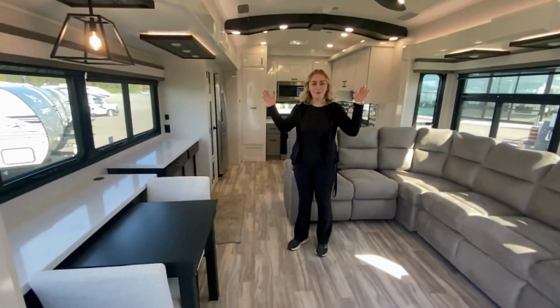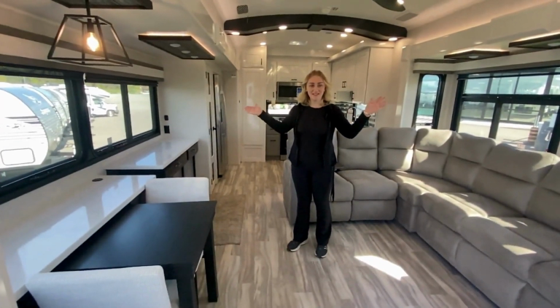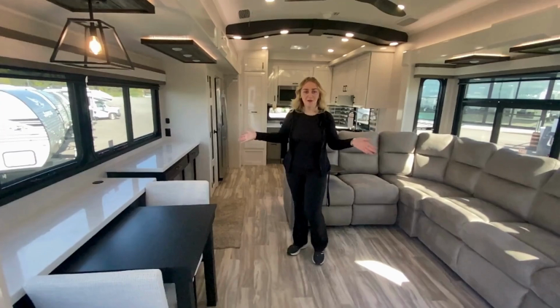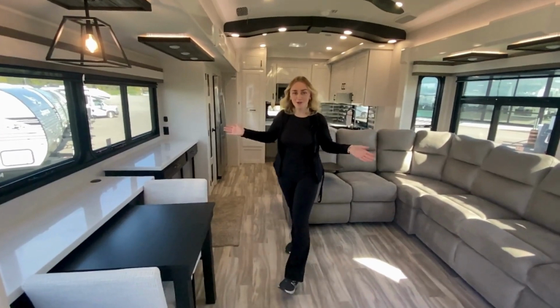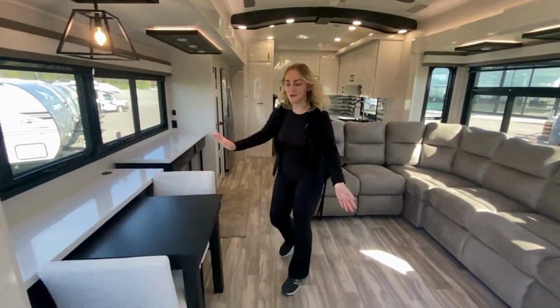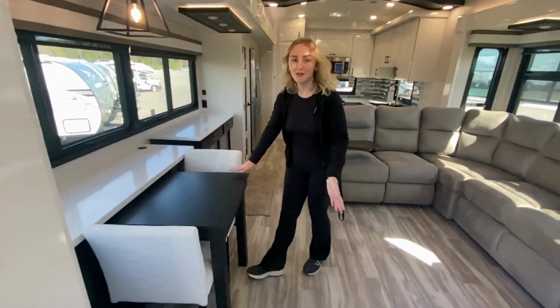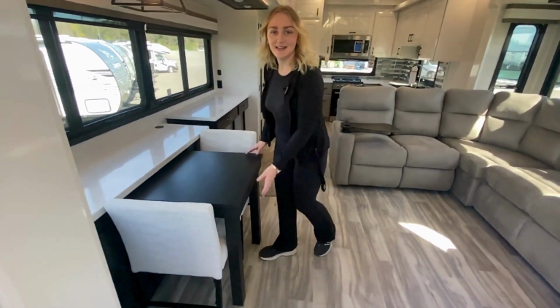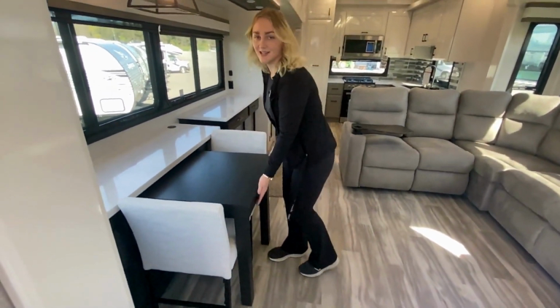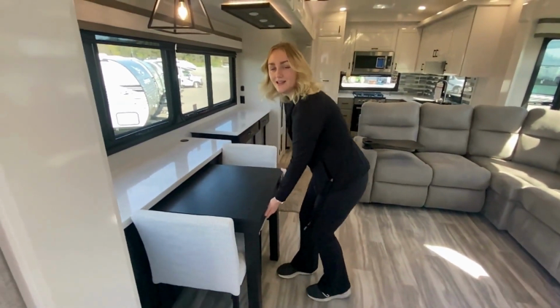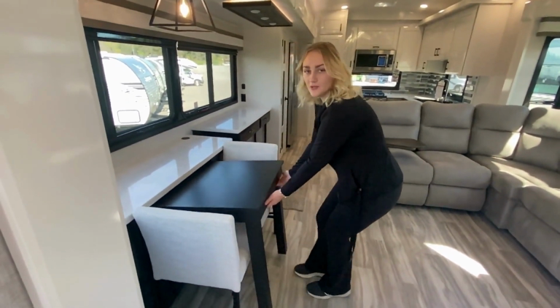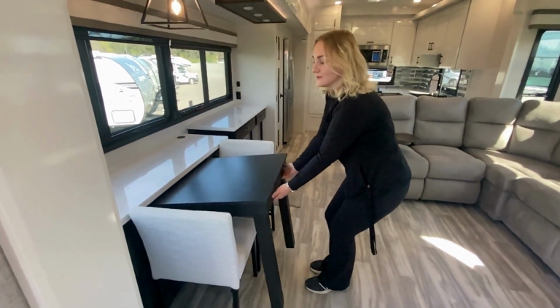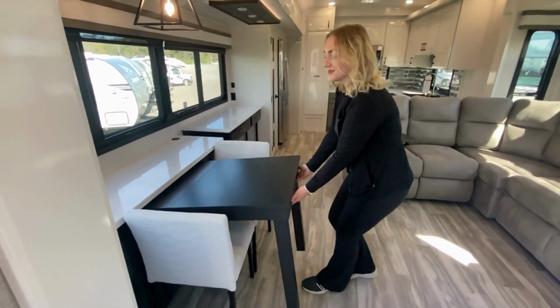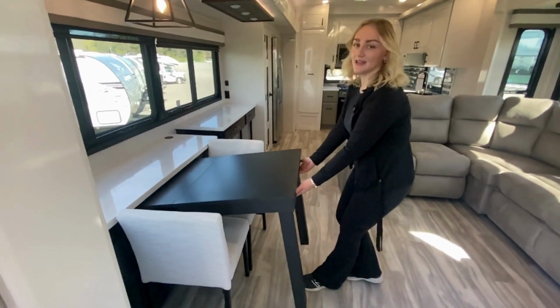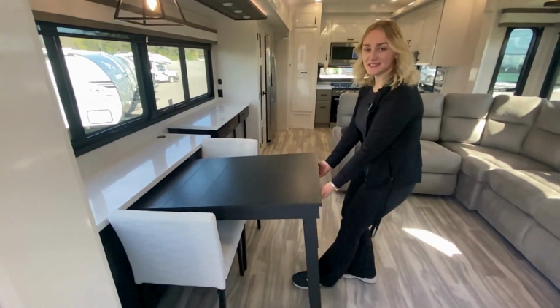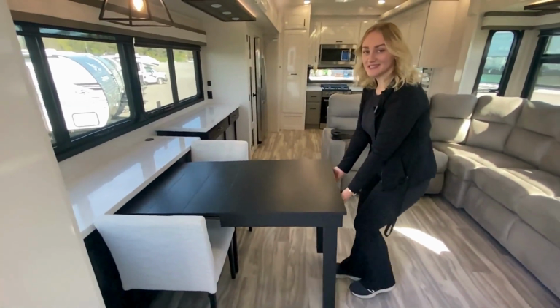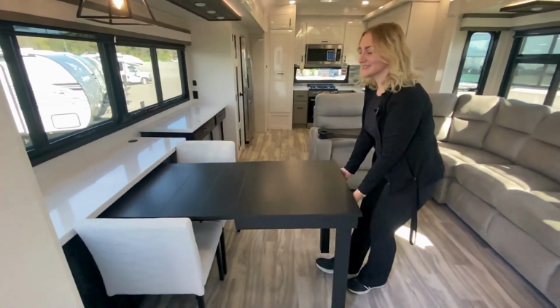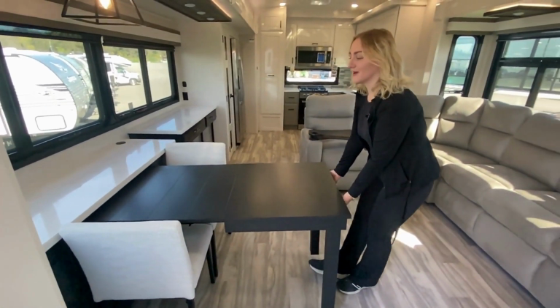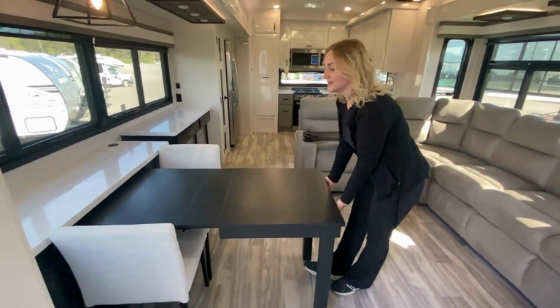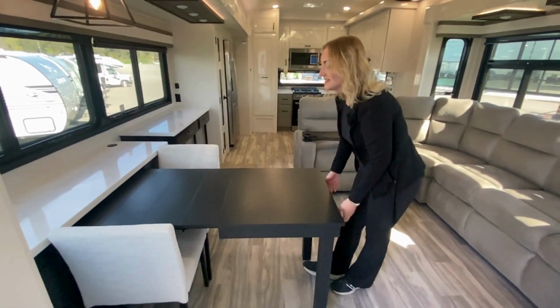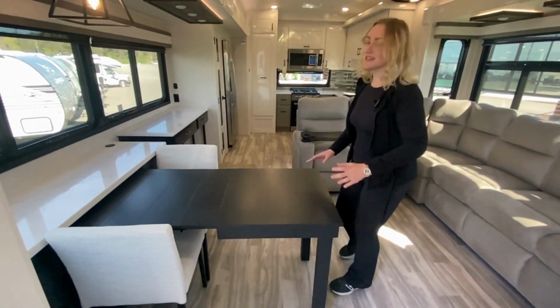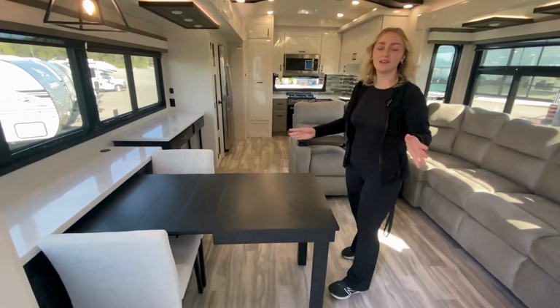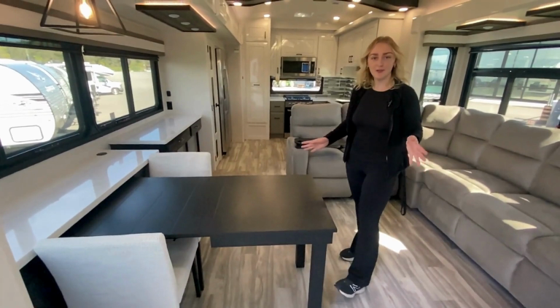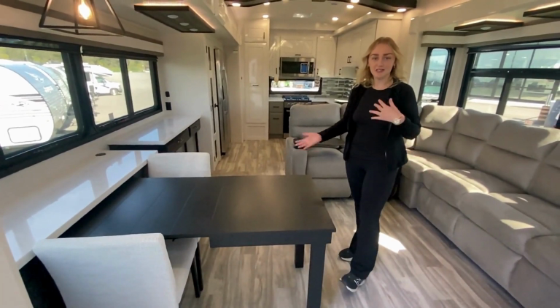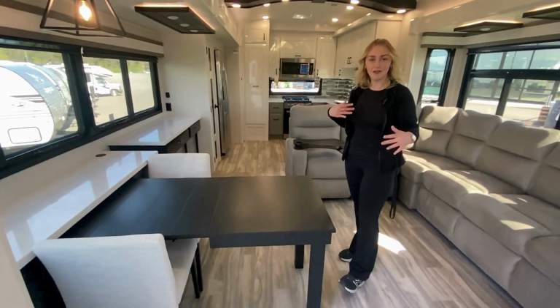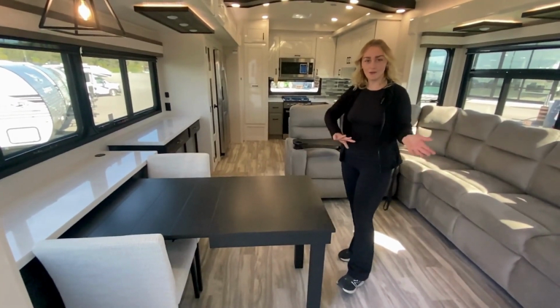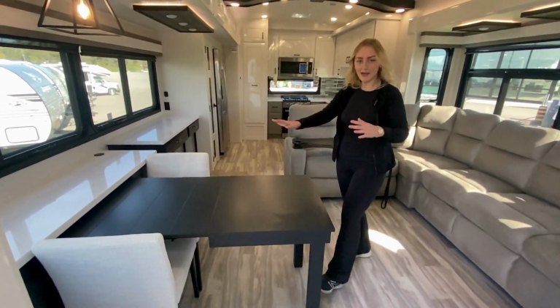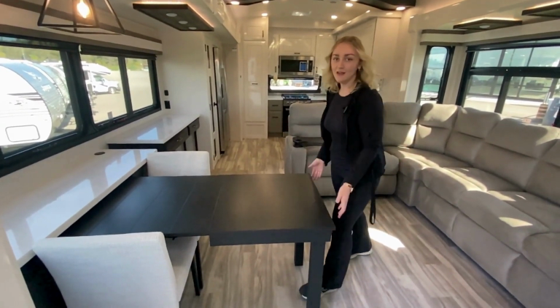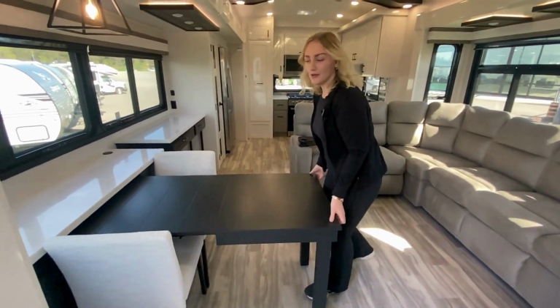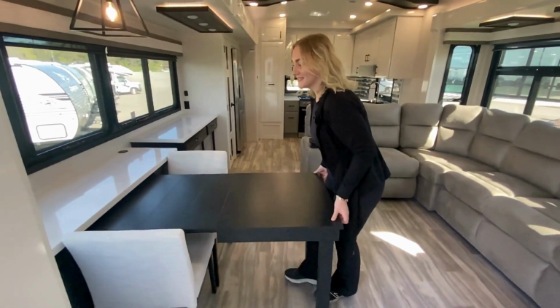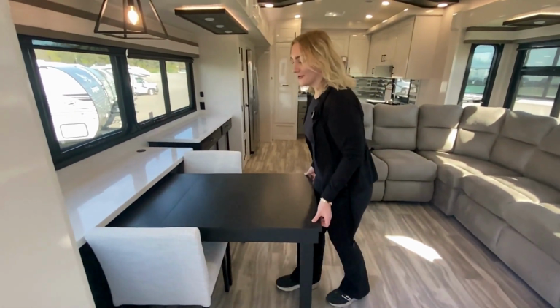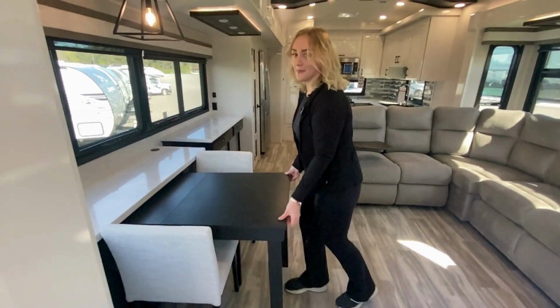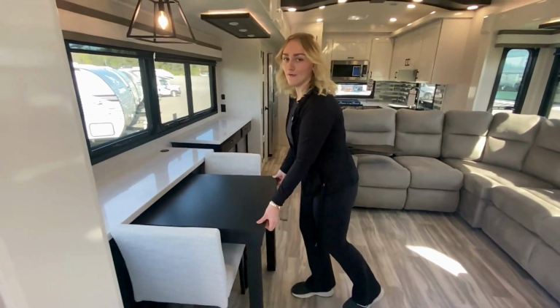First, in this beautiful coach, you're greeted with a new dinette style that pulls out so that up to six guests can be comfortable here. This right here is super easy to pull out or put back in whenever you're done having your company over.